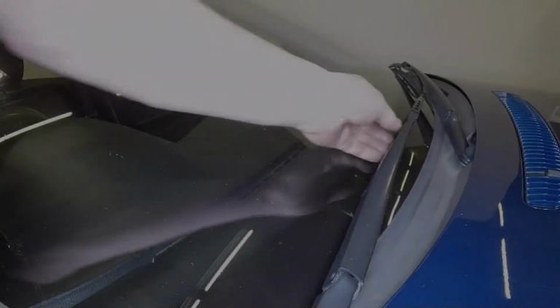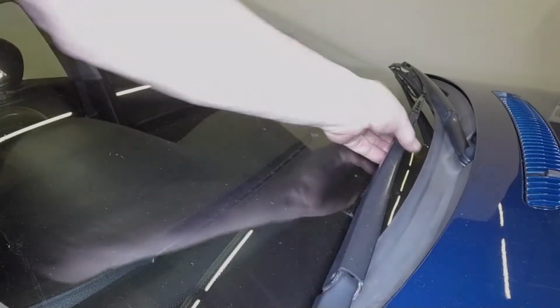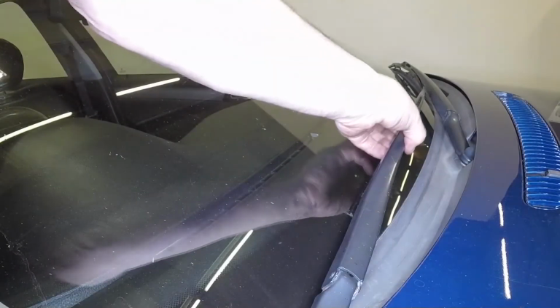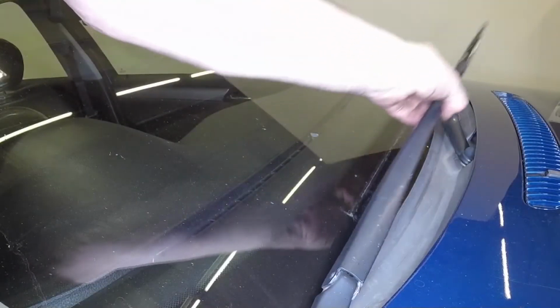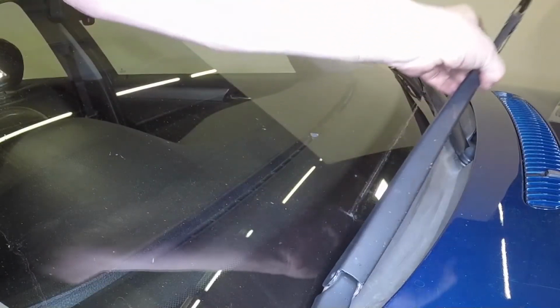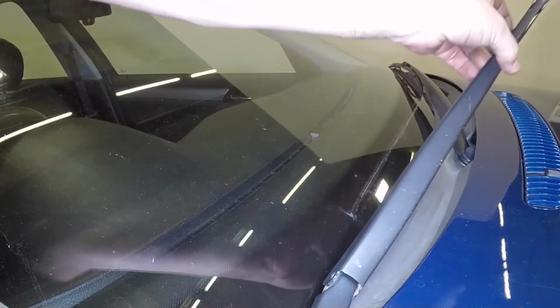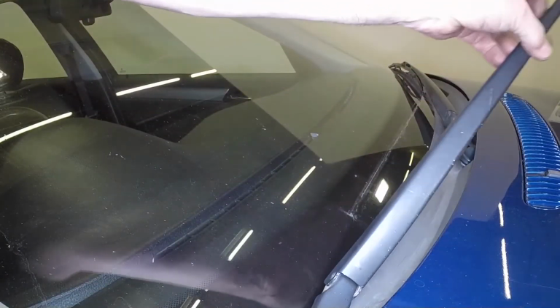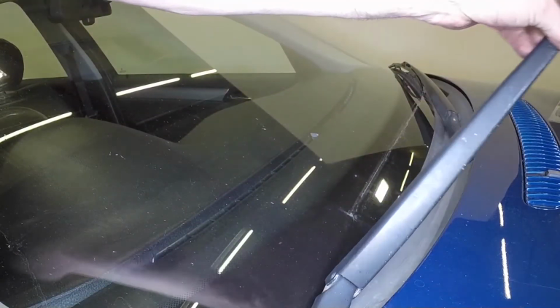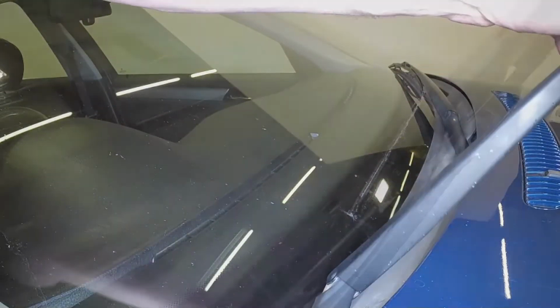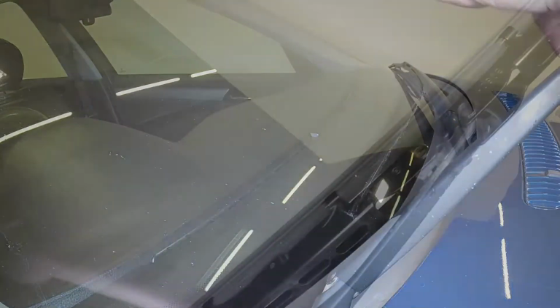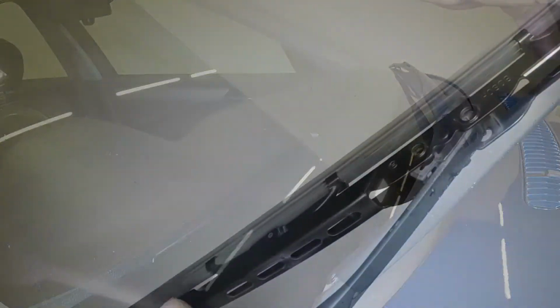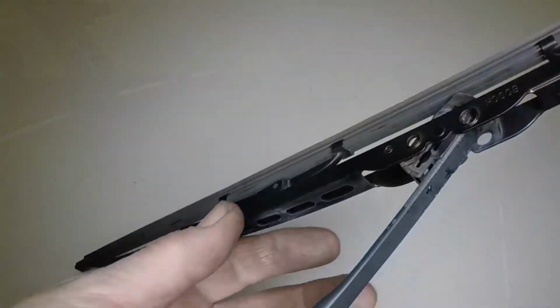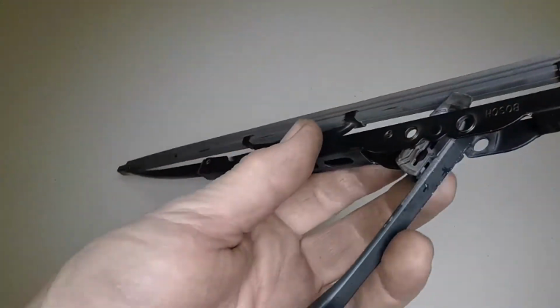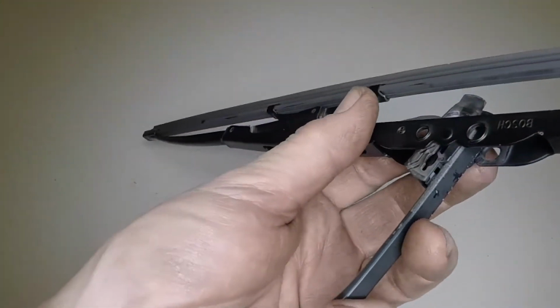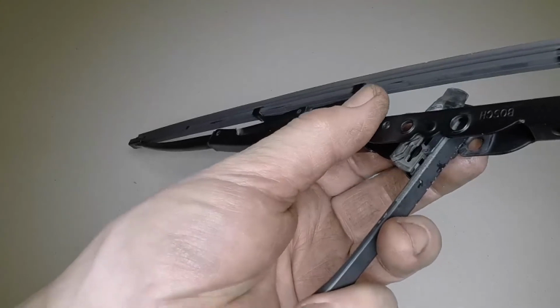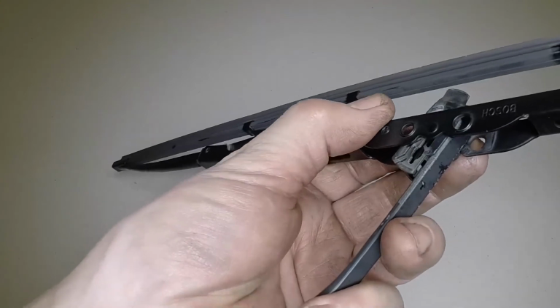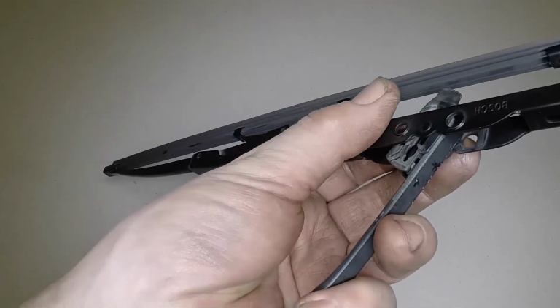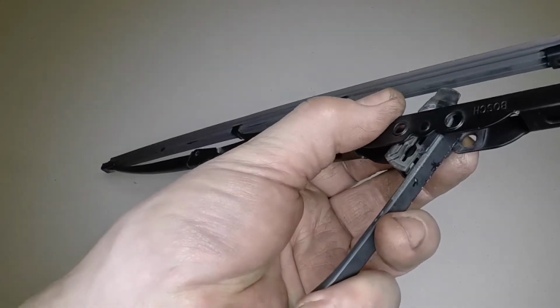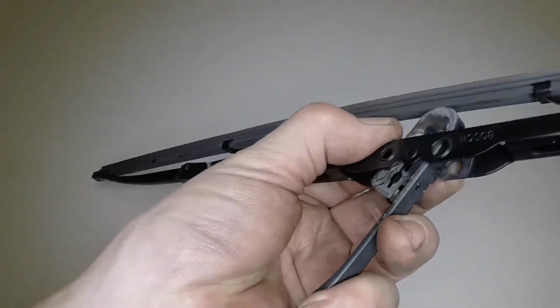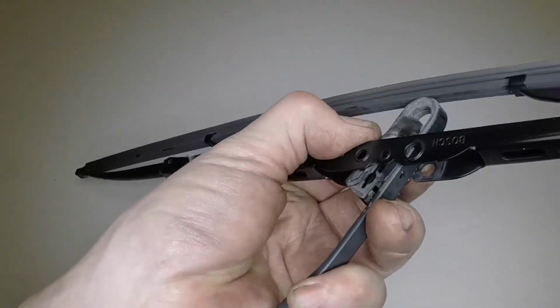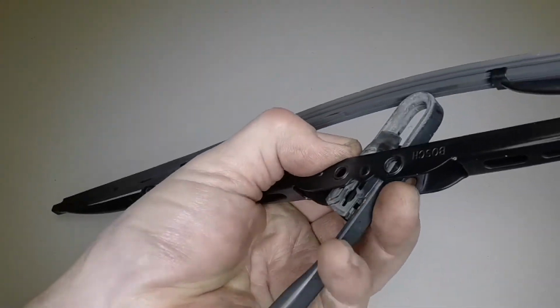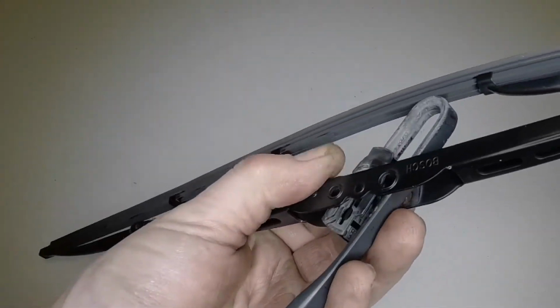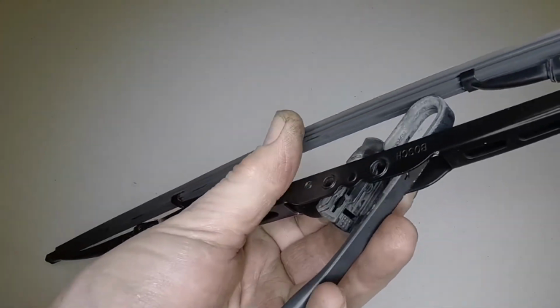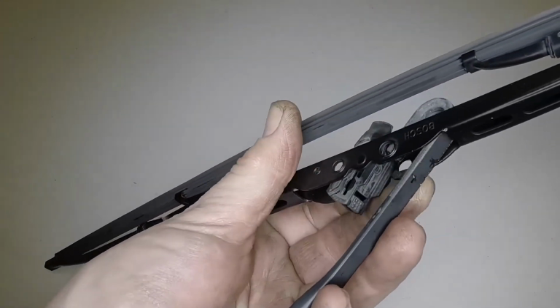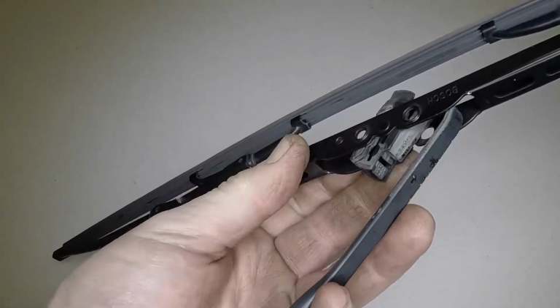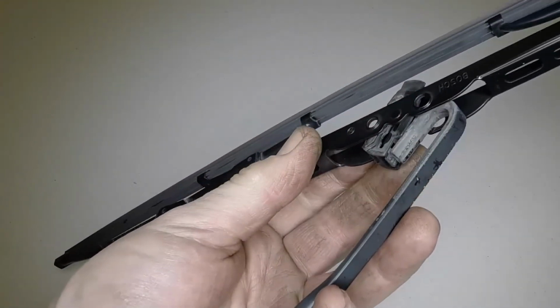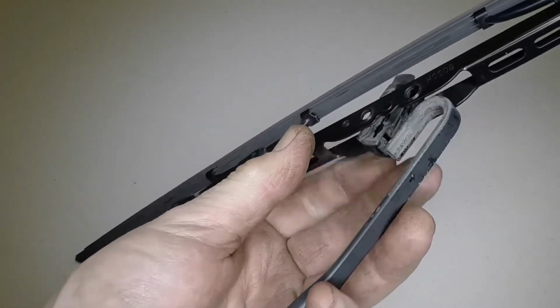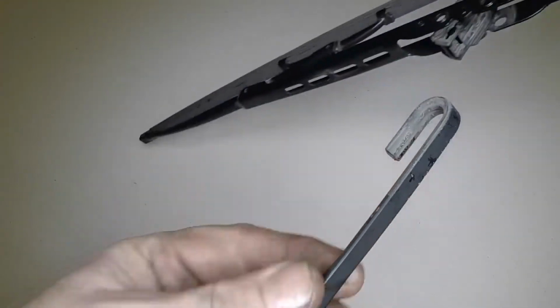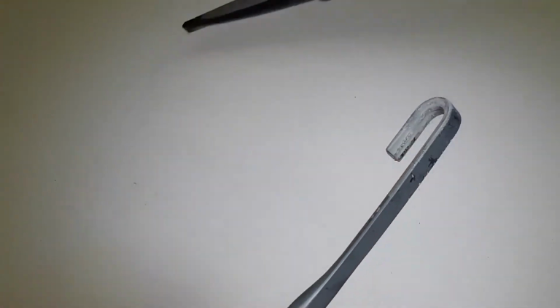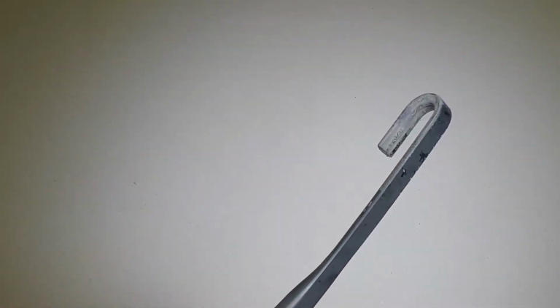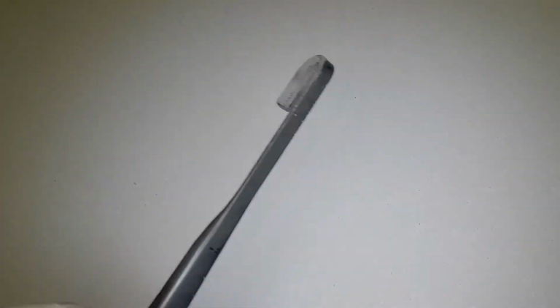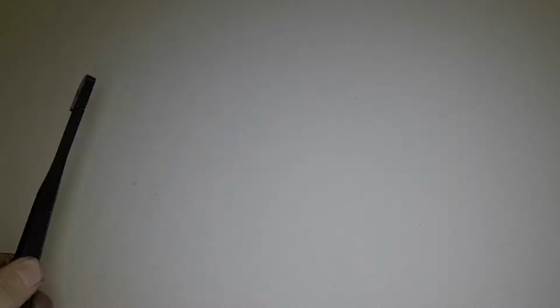Pull the arm away from the screen until it locks. Rotate the blade 90 degrees. Pull it out of the hook and slide it over the end of the arm.